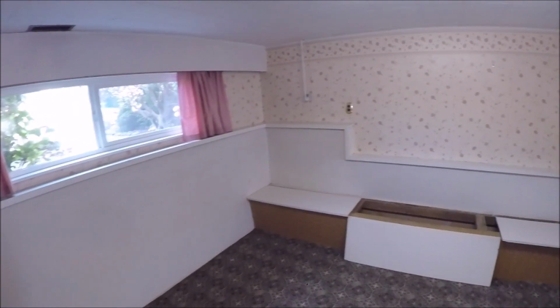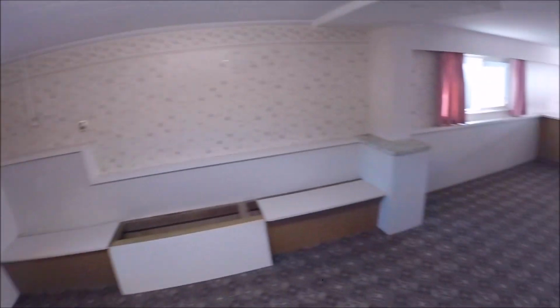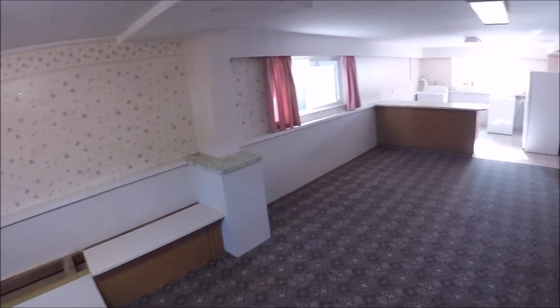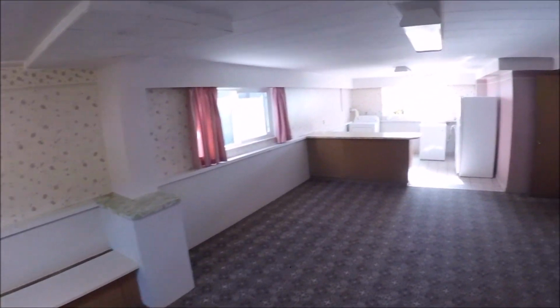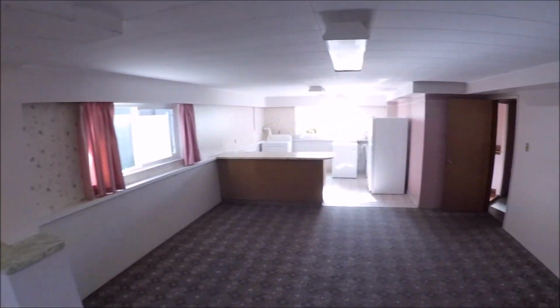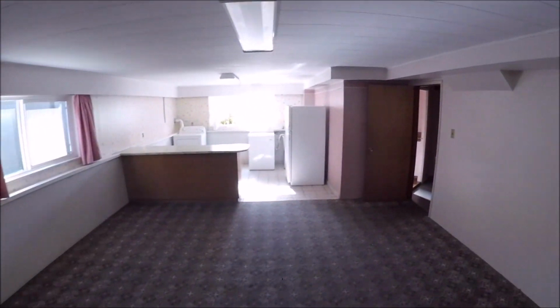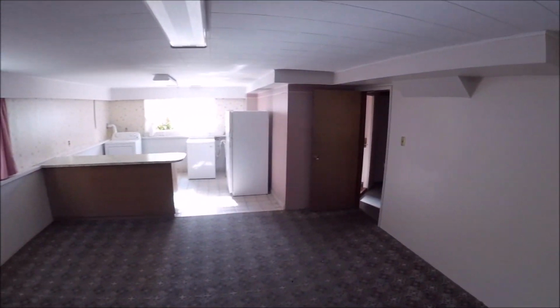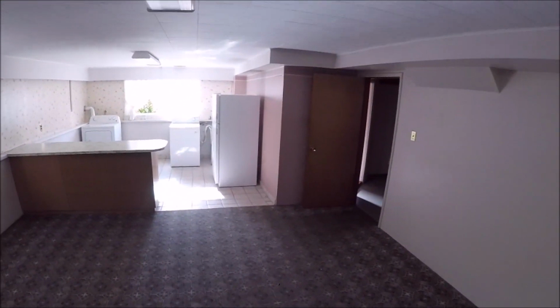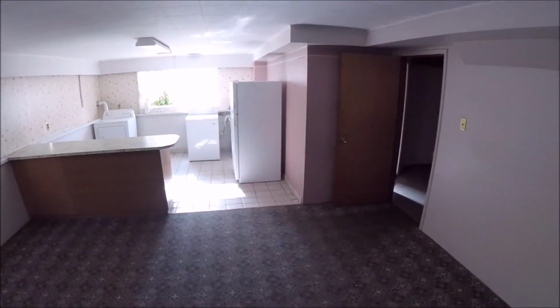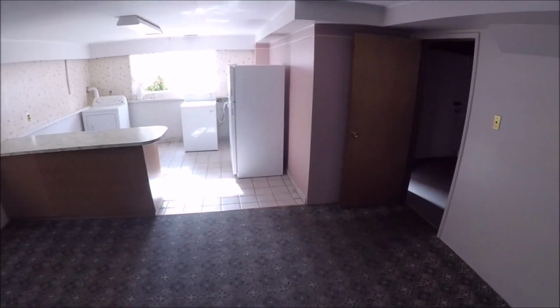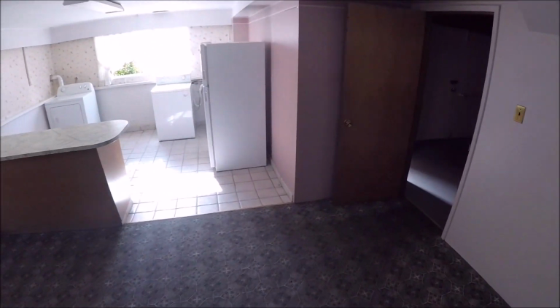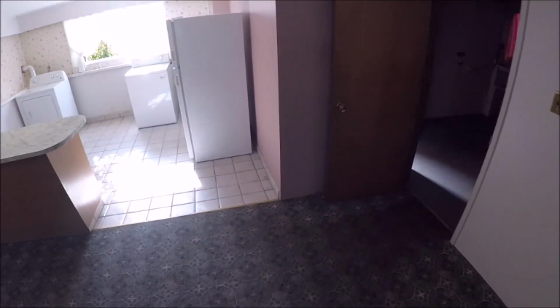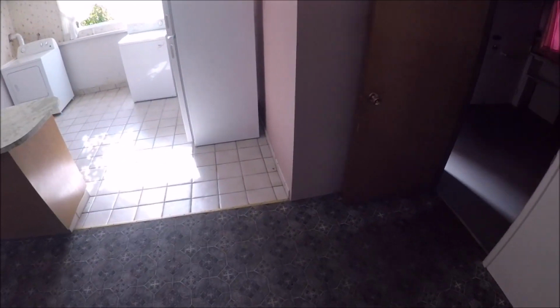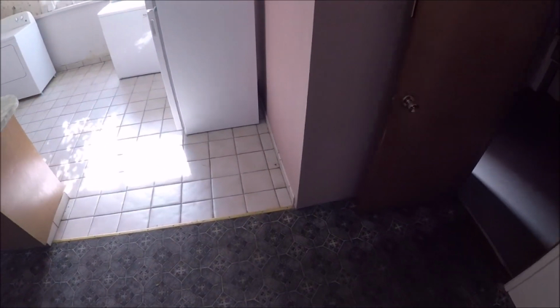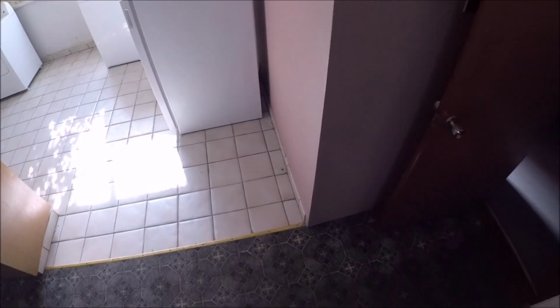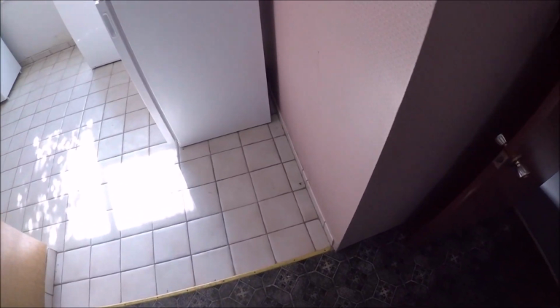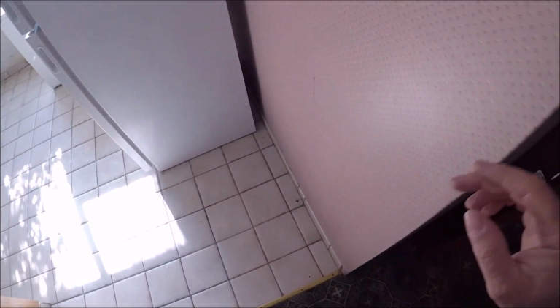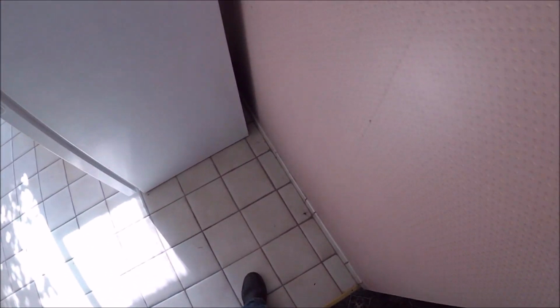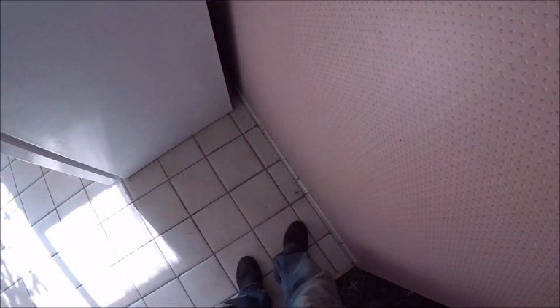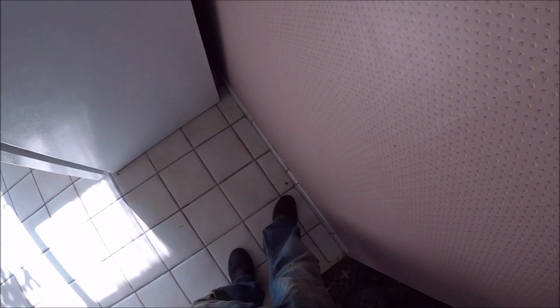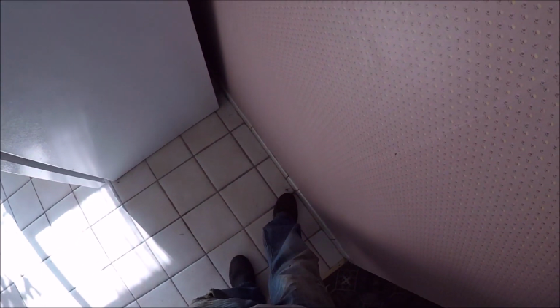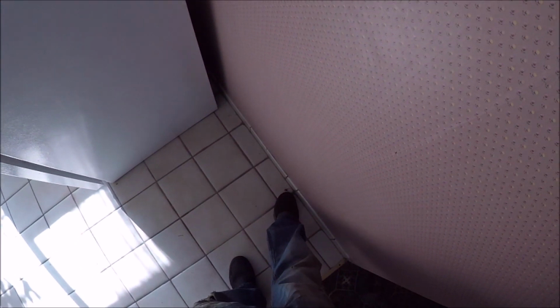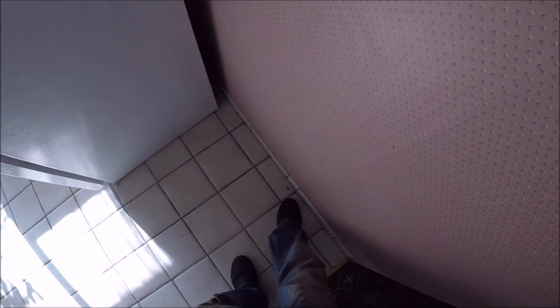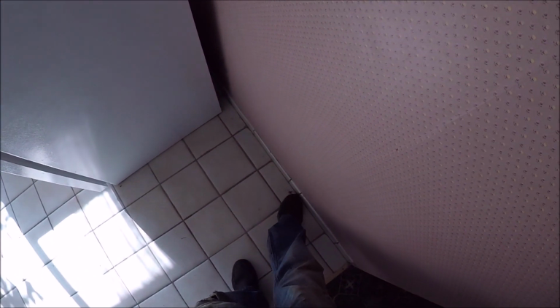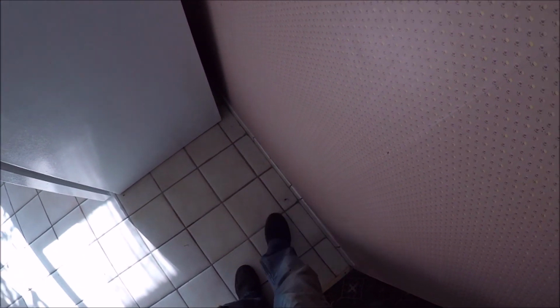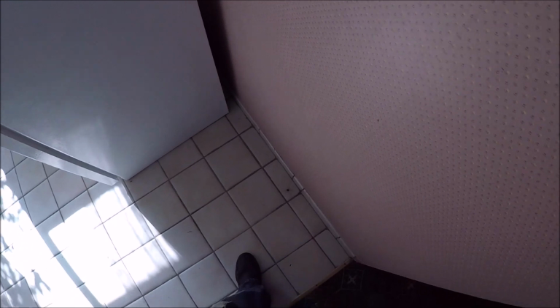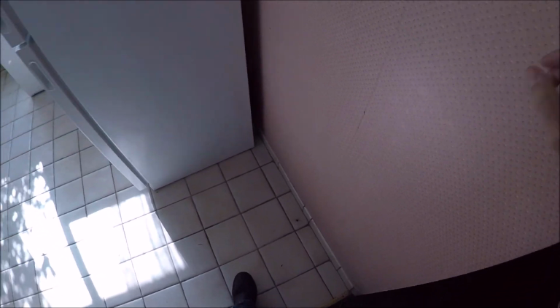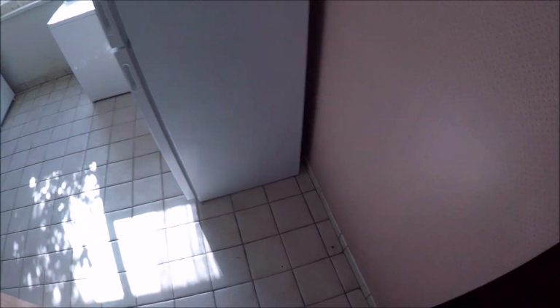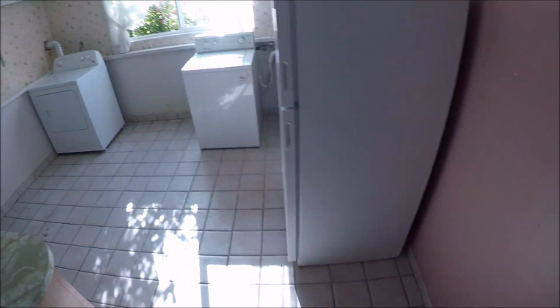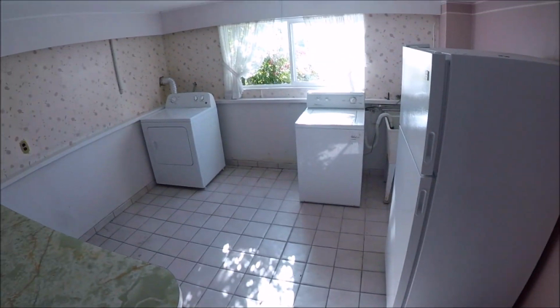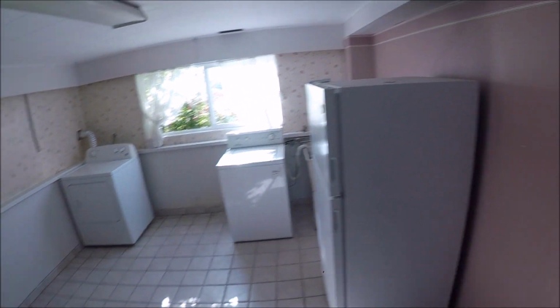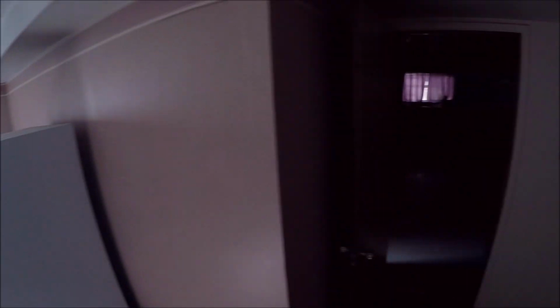All the ceiling tiles come out here, this gets gutted to studs. Oh look, a big spider here. All this comes out.